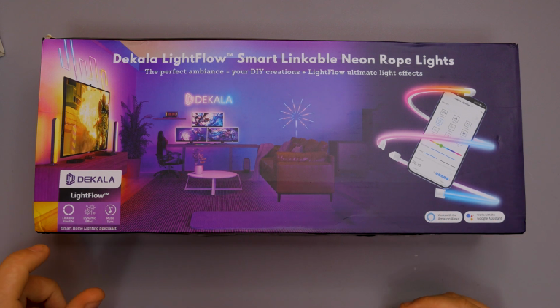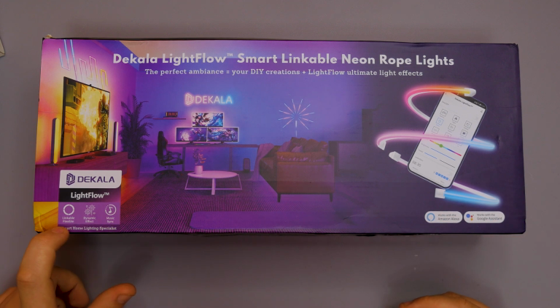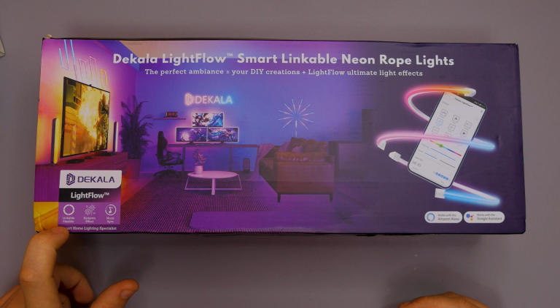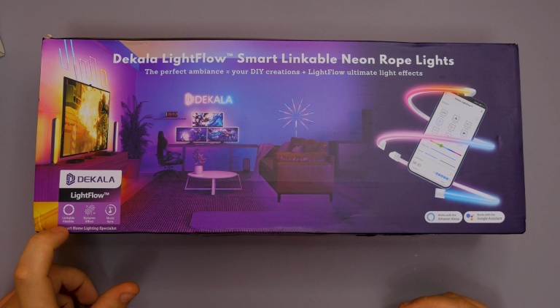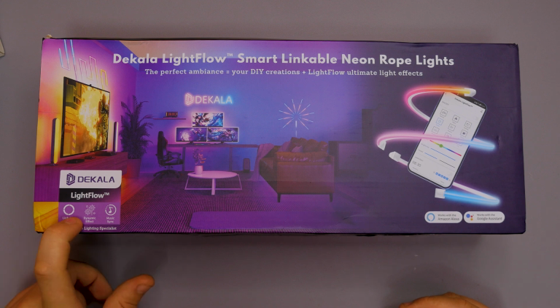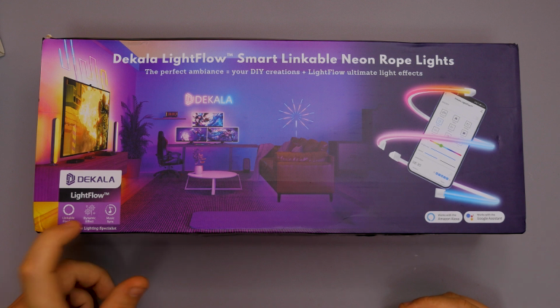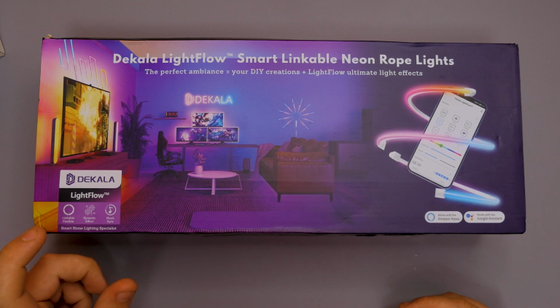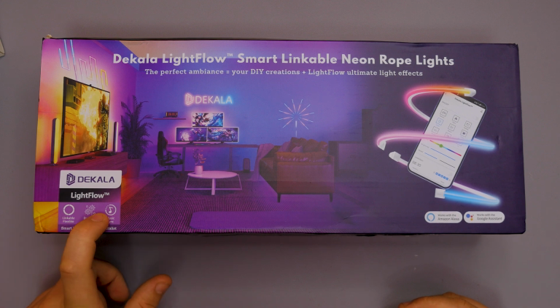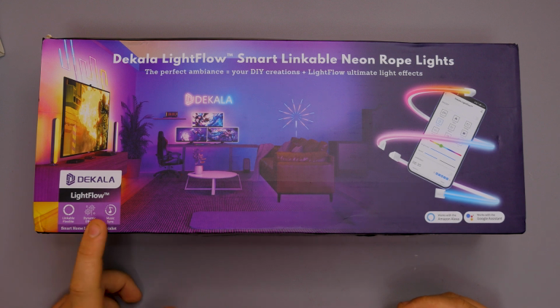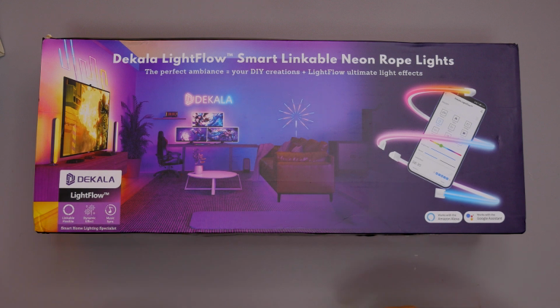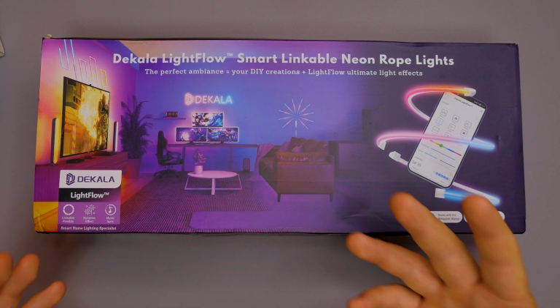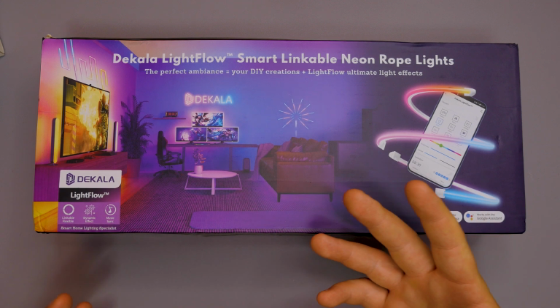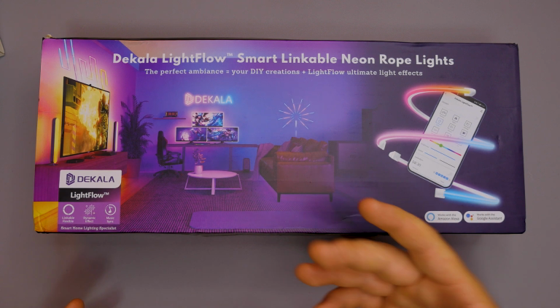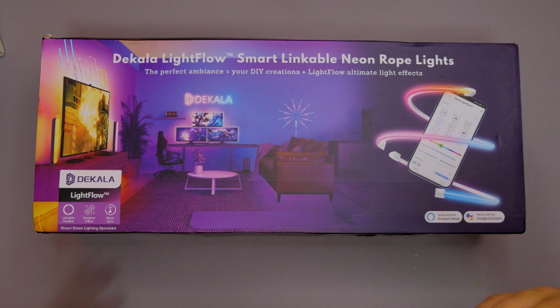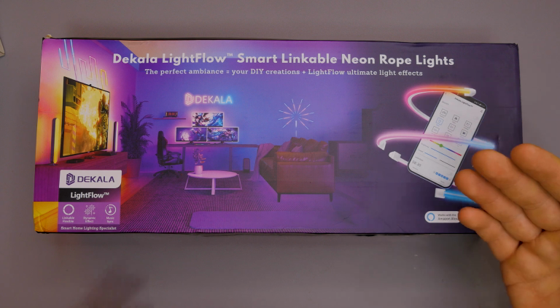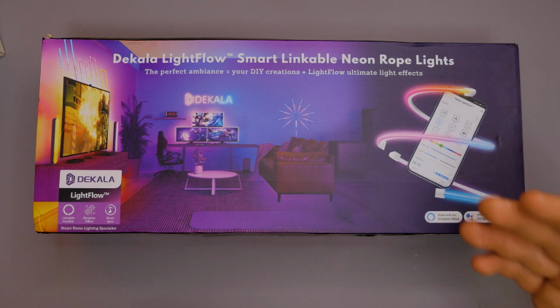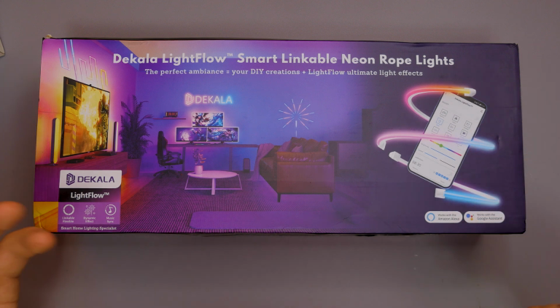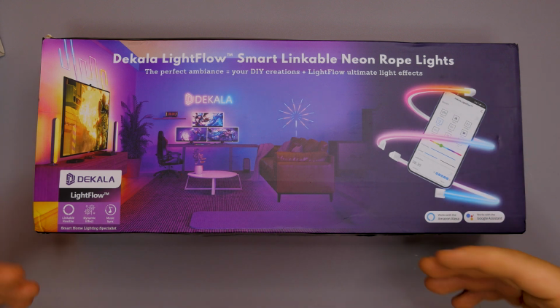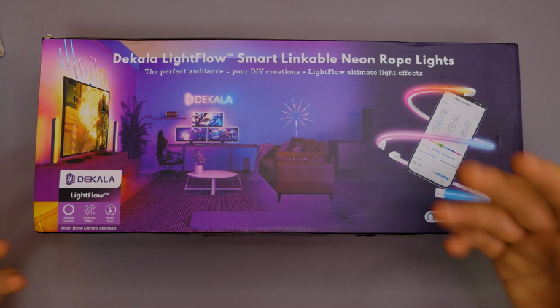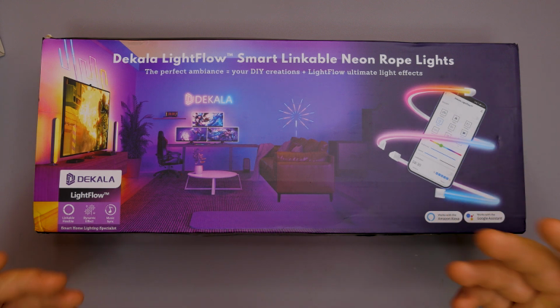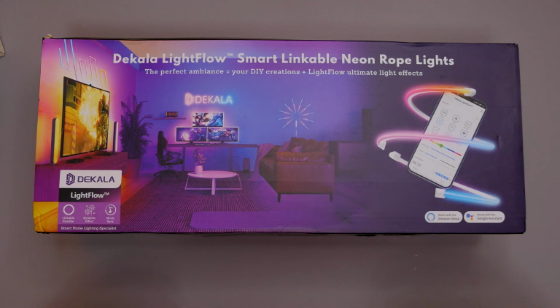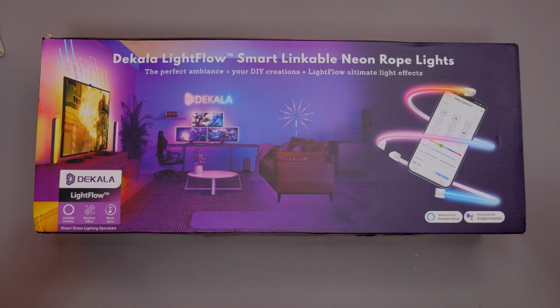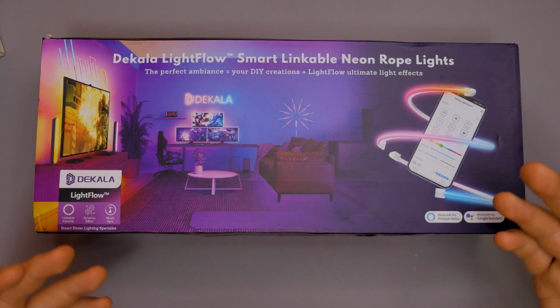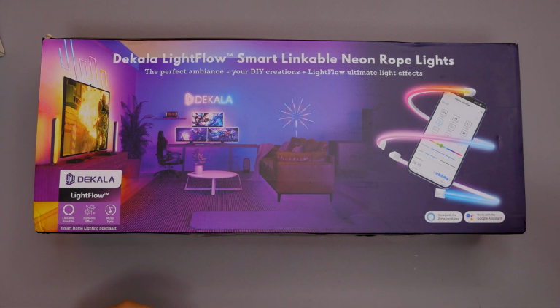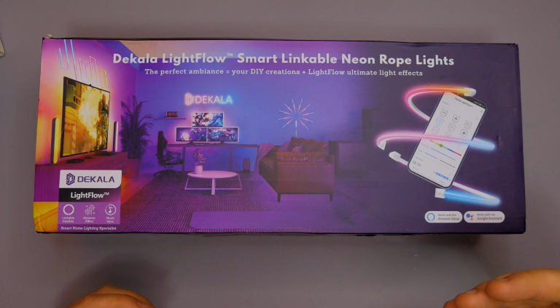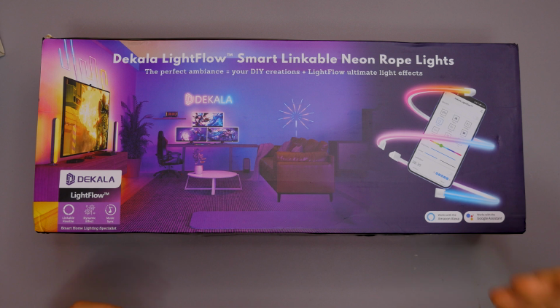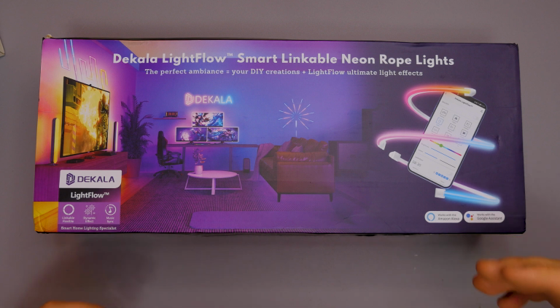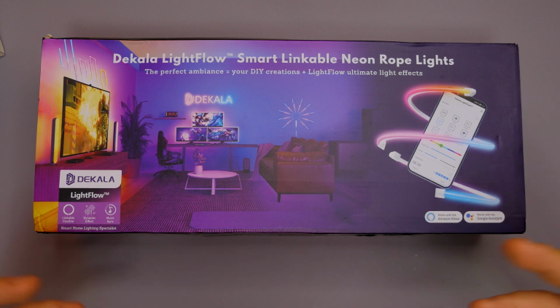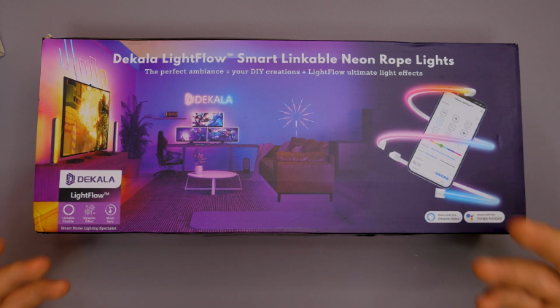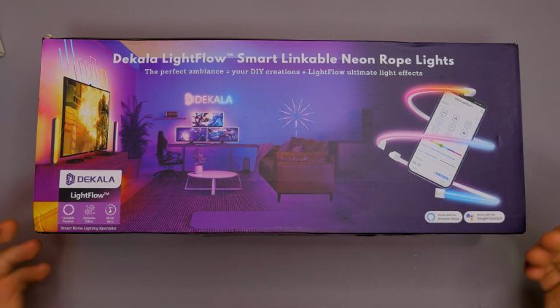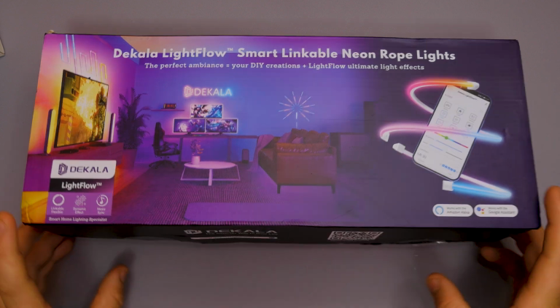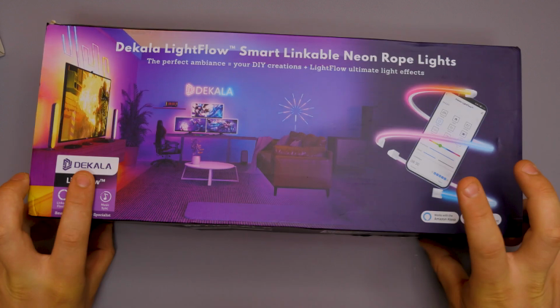Light Flow also features linkable flexible dynamic effects as well as music sync - so if you've got some music going on in the background, the RGB will actually link and react to the music. Let's get this unboxed, see what we get, and of course make some funky designs.